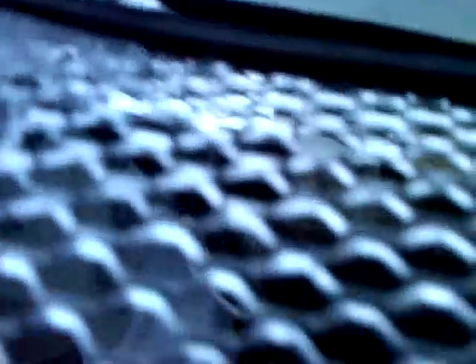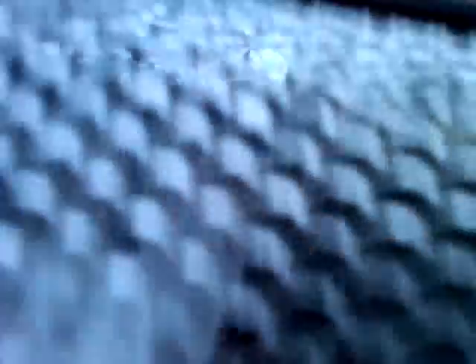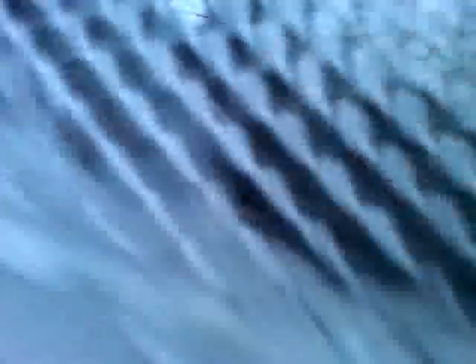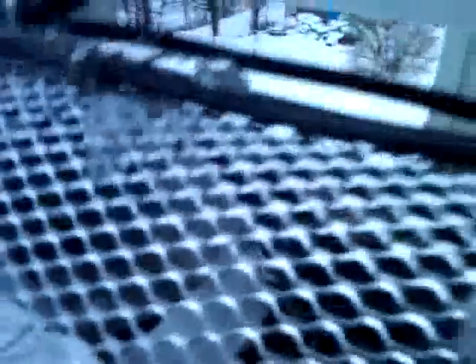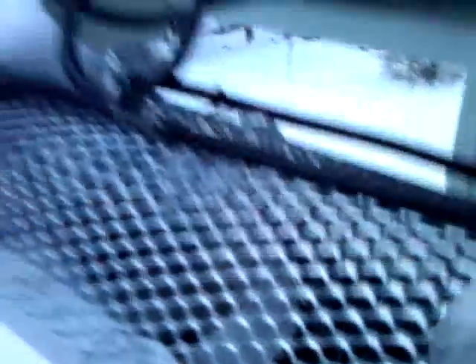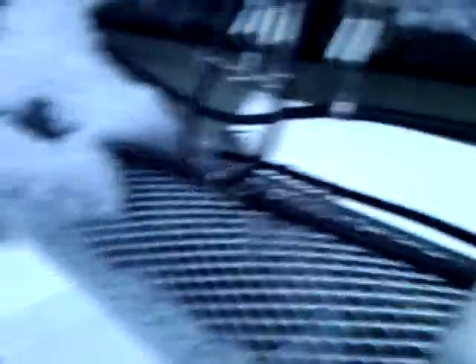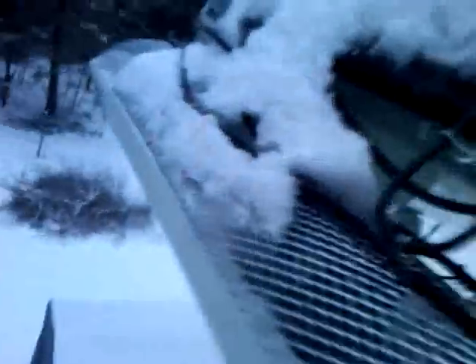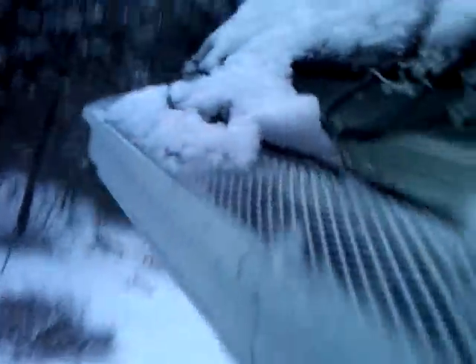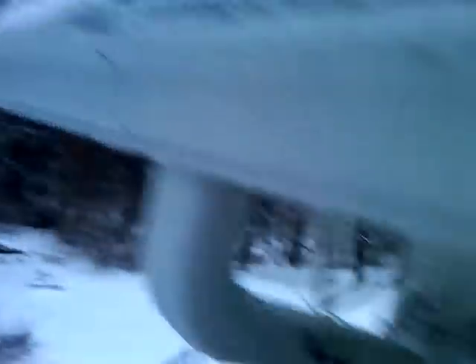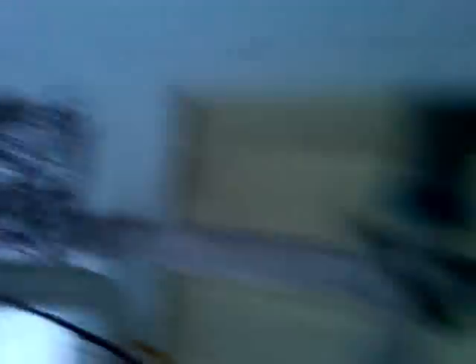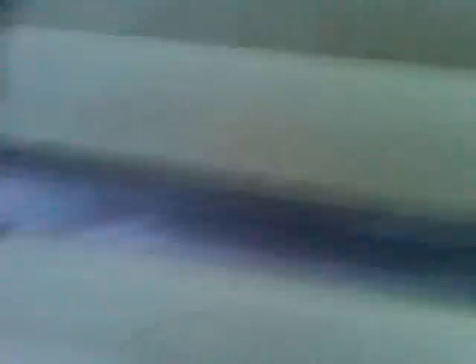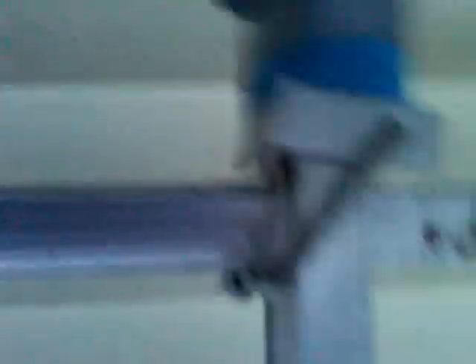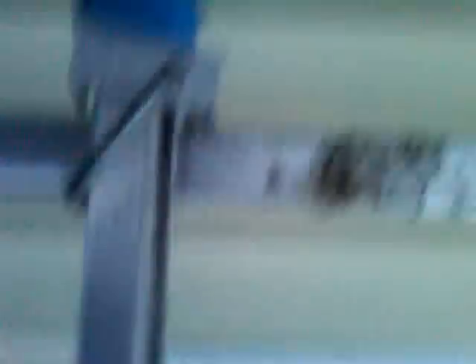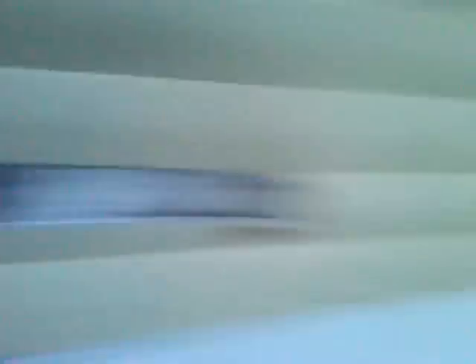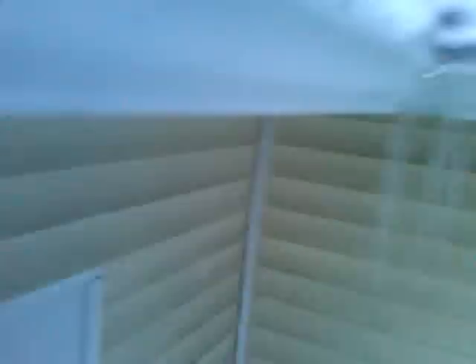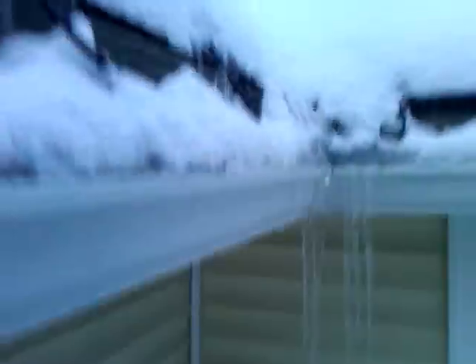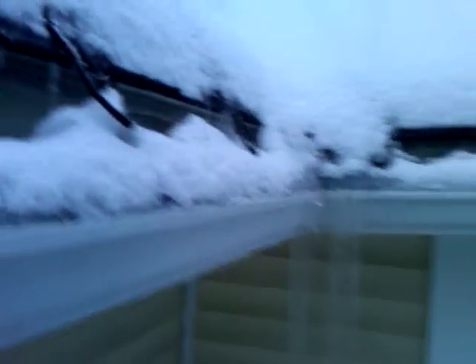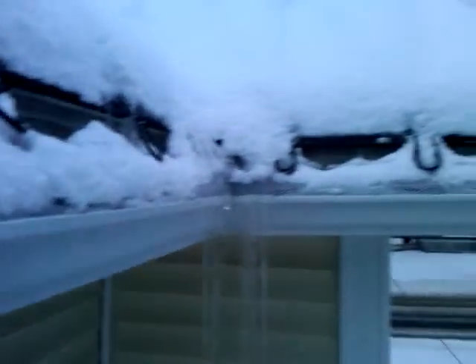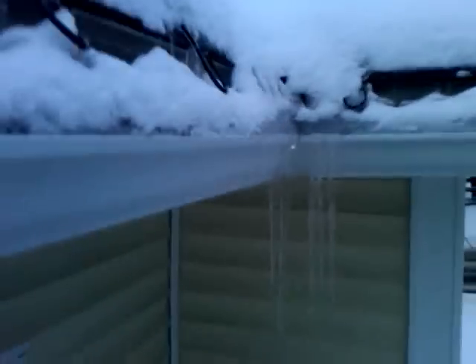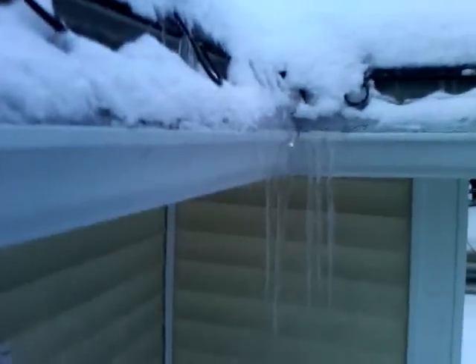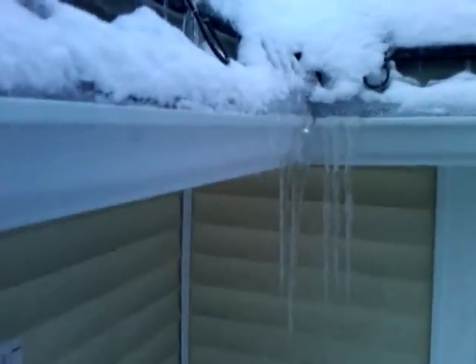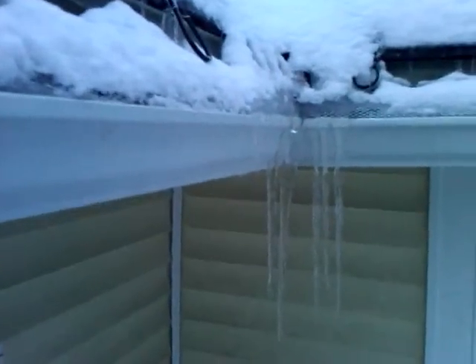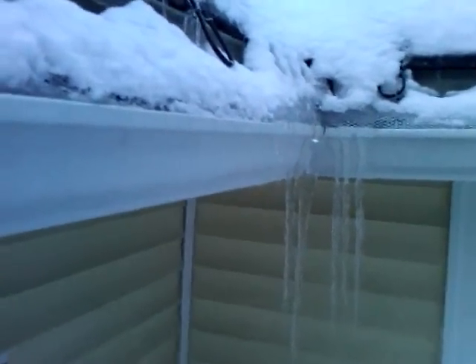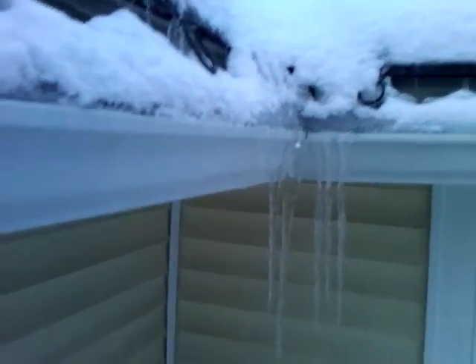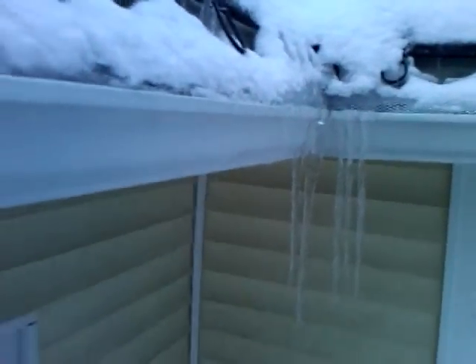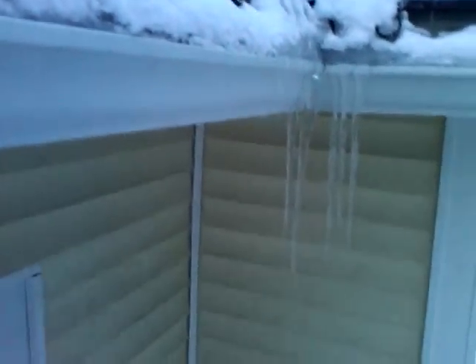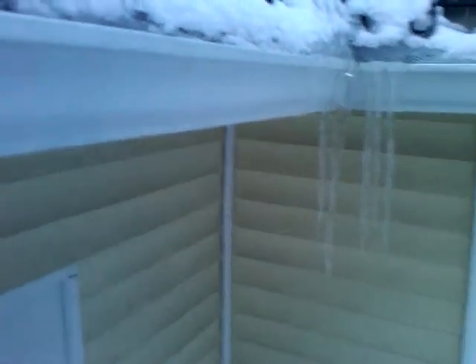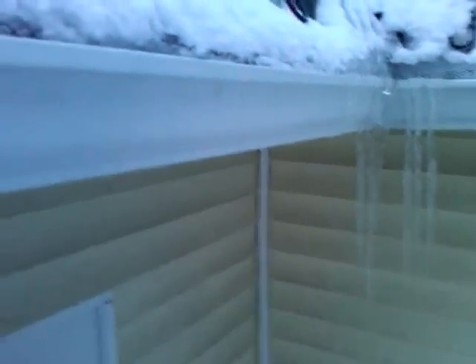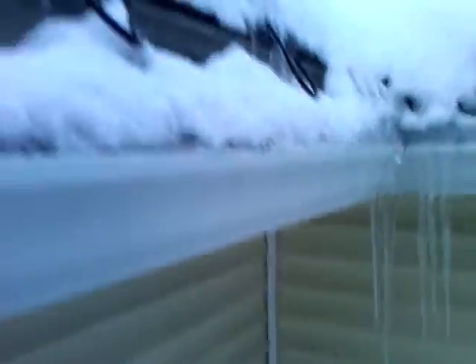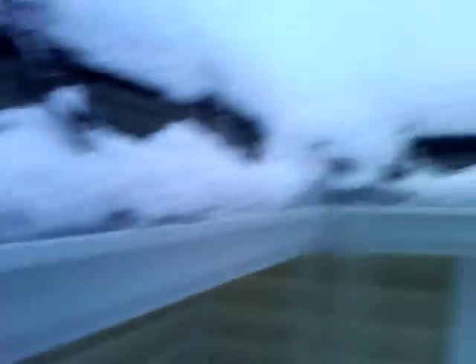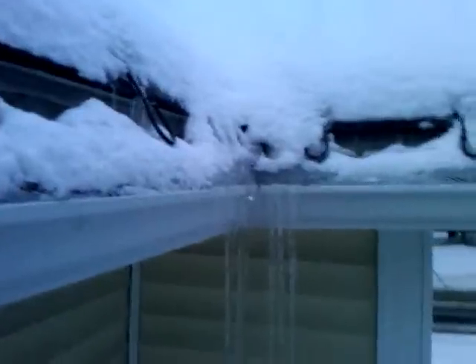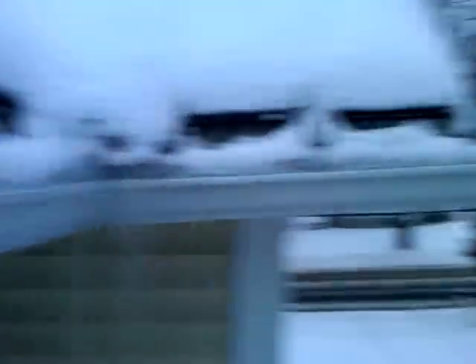Looks like the gutters are clearing and burning free. I do have that I need to put on the side — a little diverter for the valley.